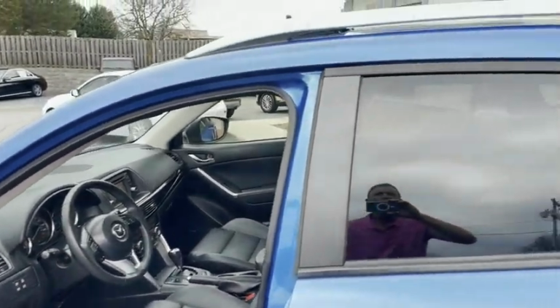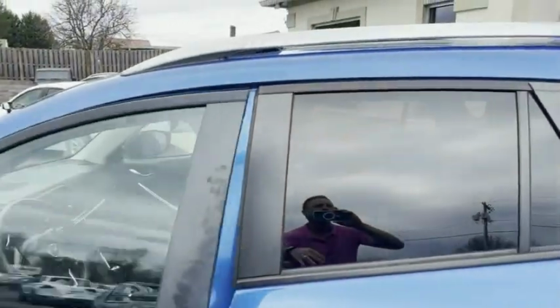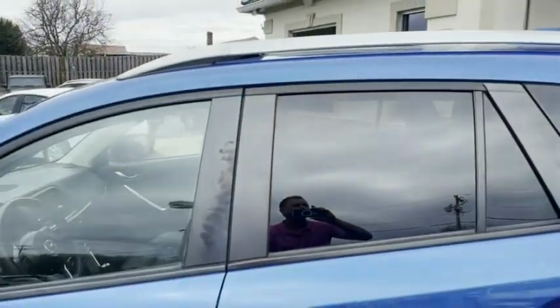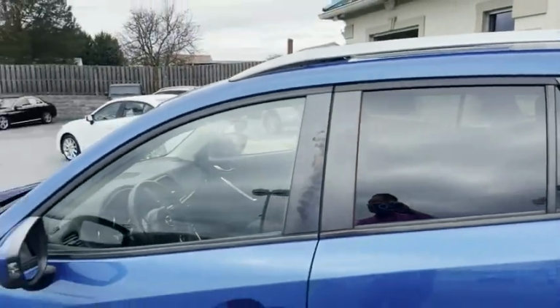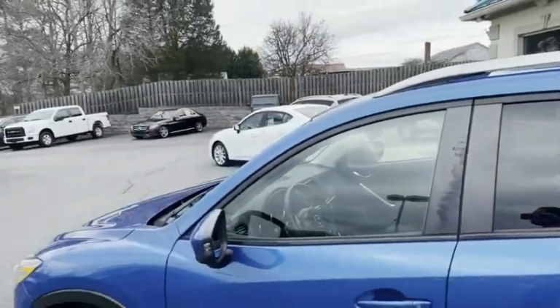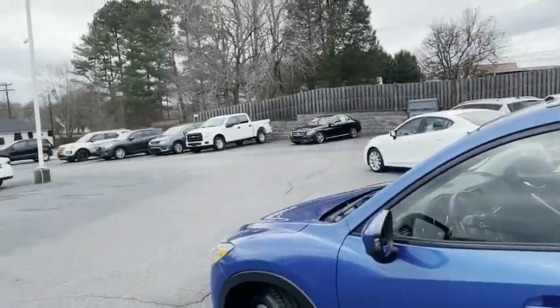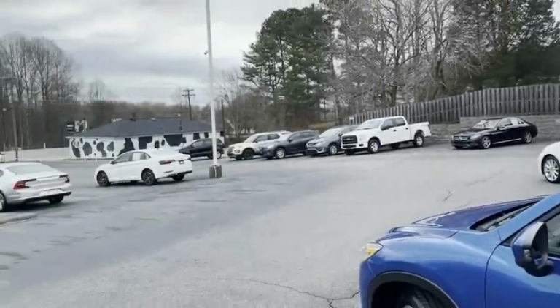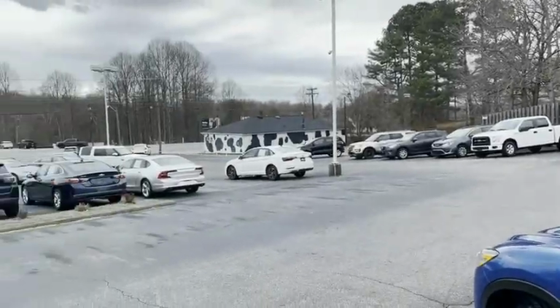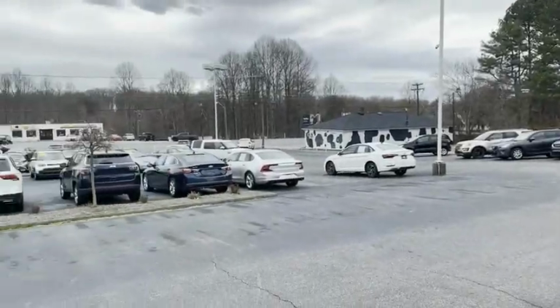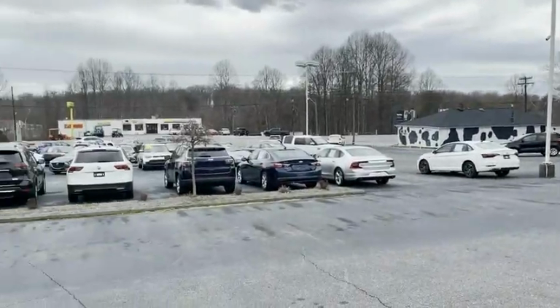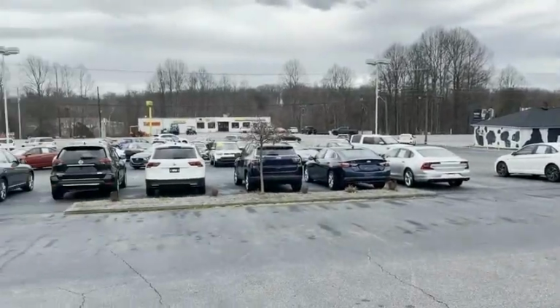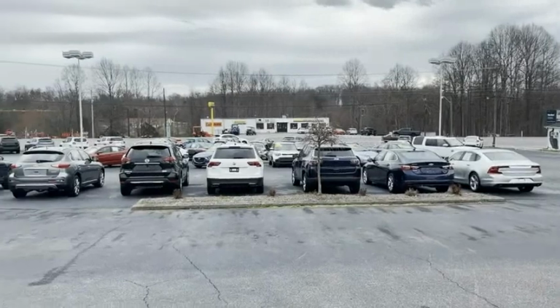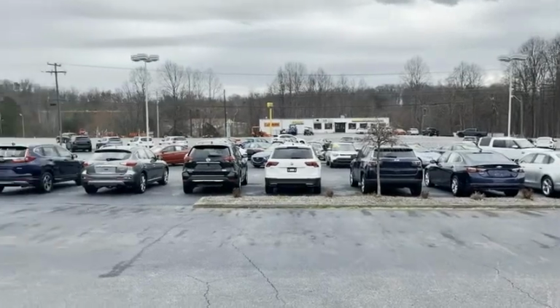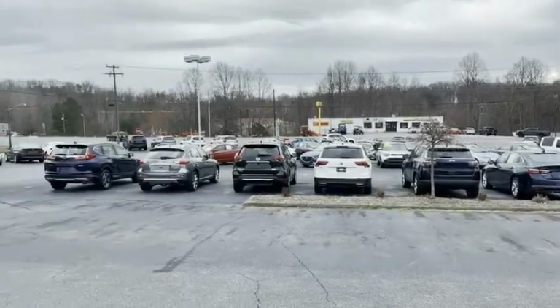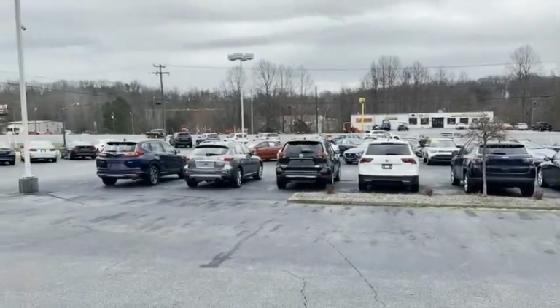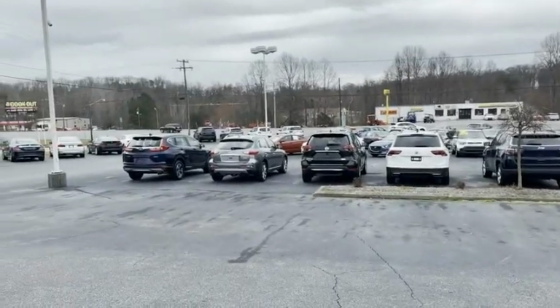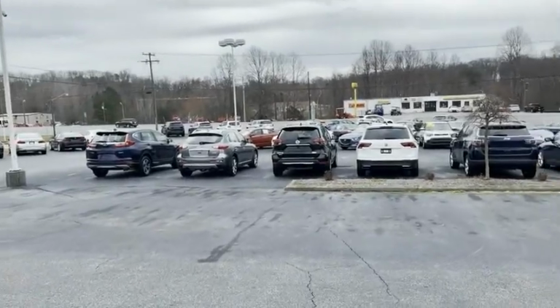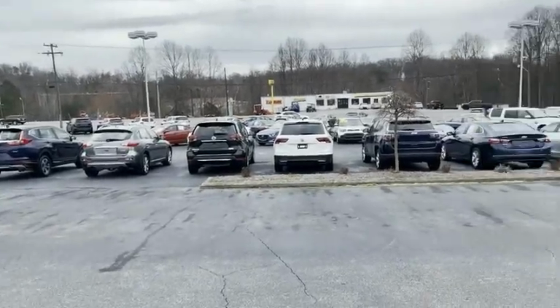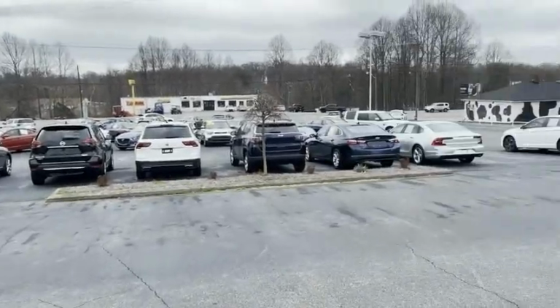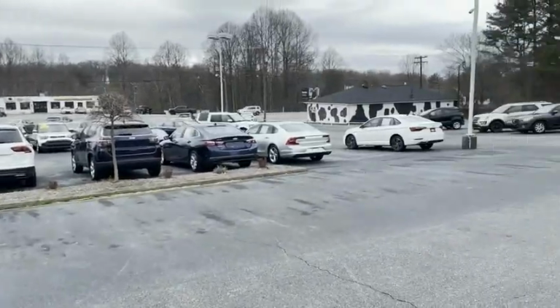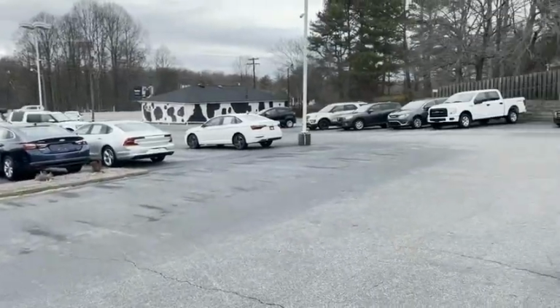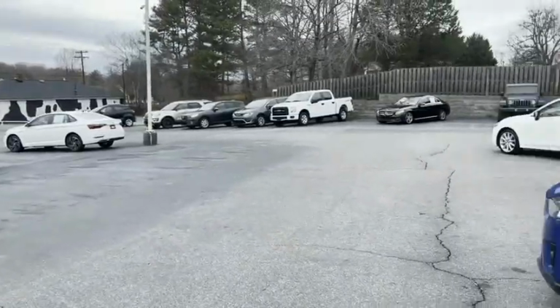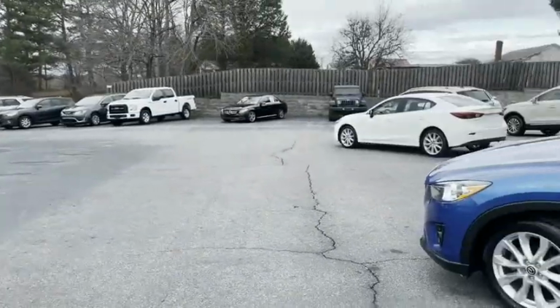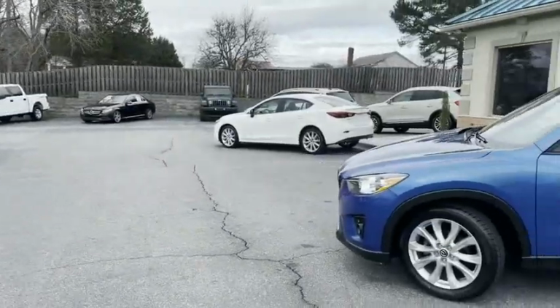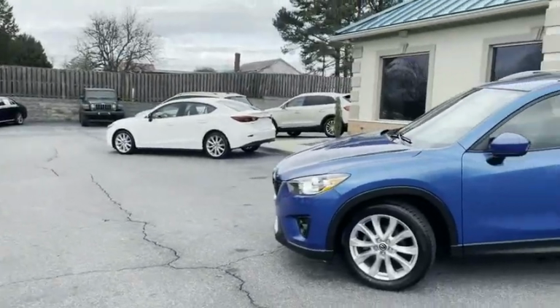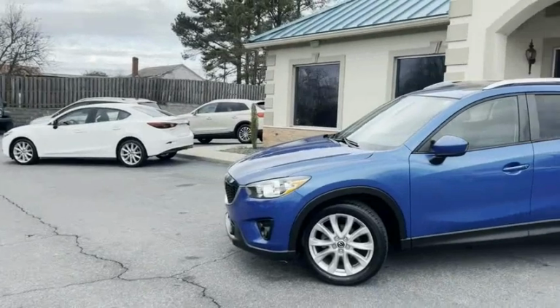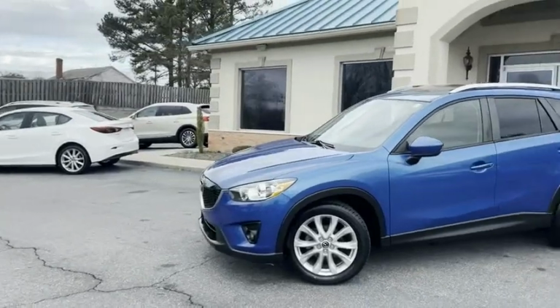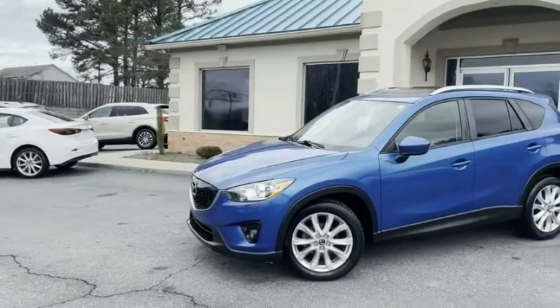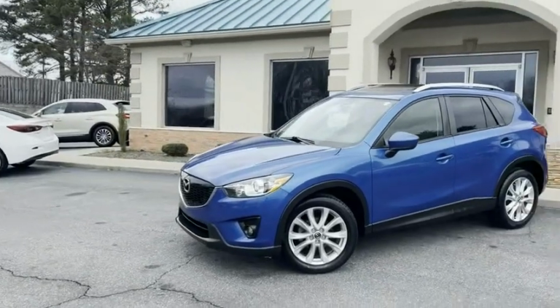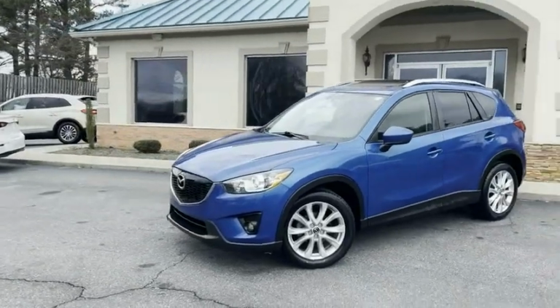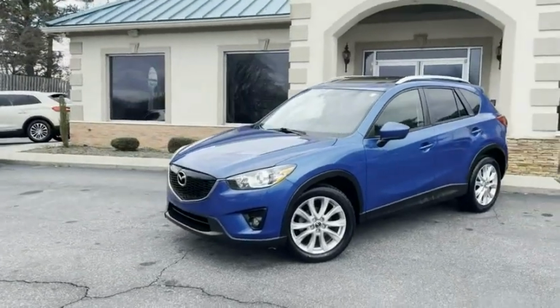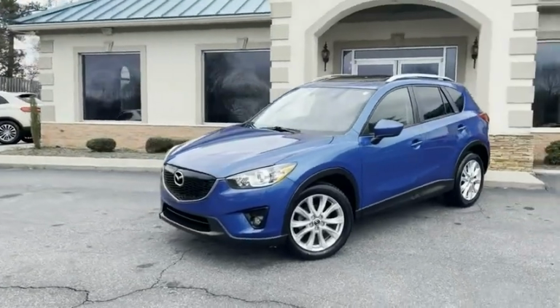A one-owner, Carfax certified, here at the Trading Post. We do all of our financing right here. We can get you approved — good credit, bad credit, no credit at all. We've got a program for everyone.